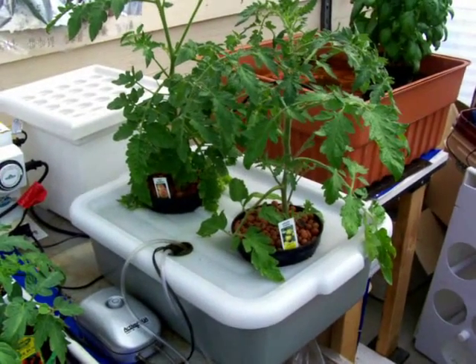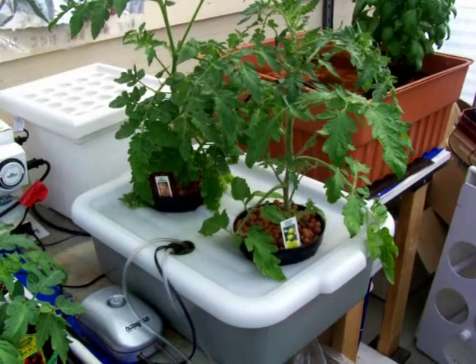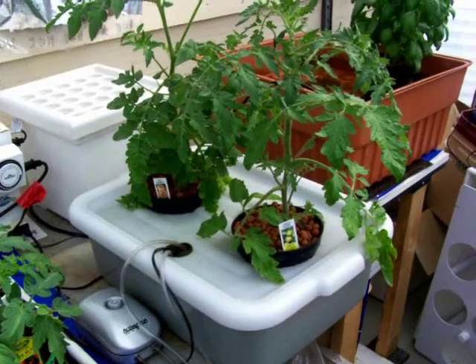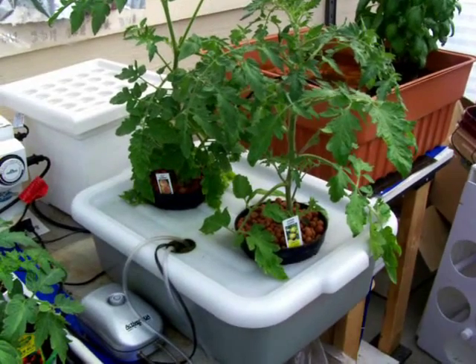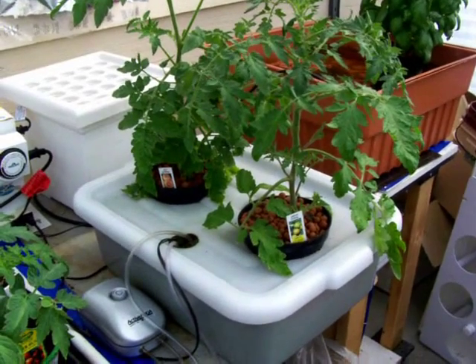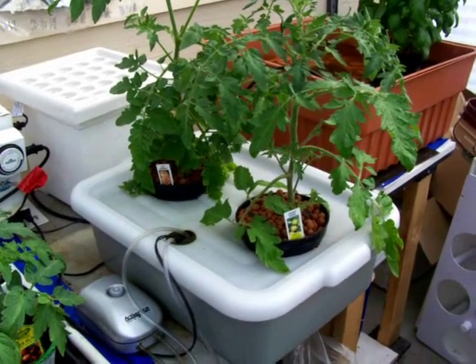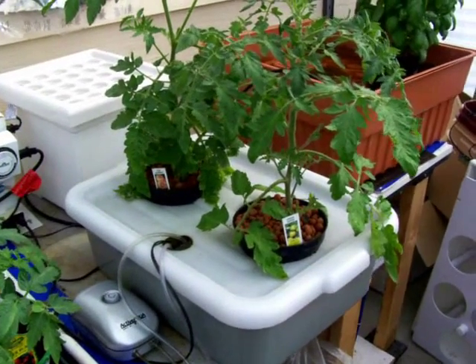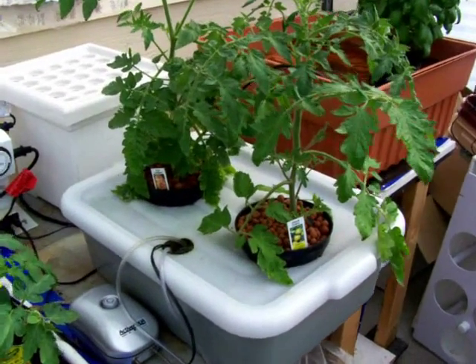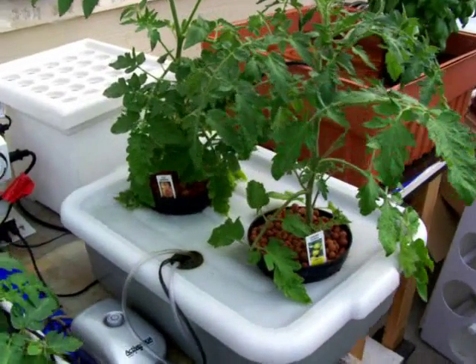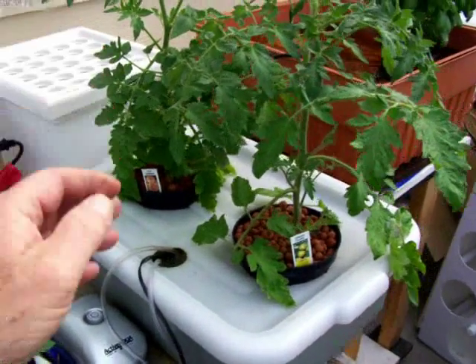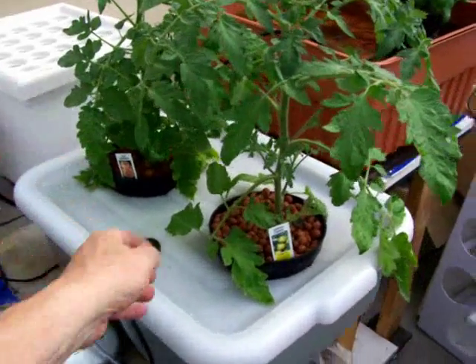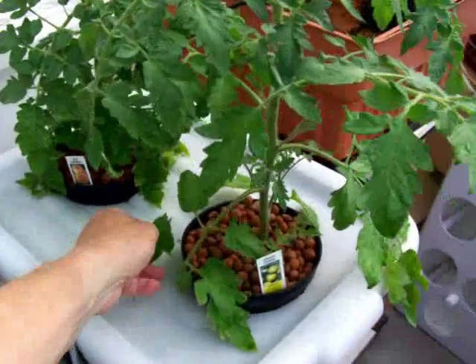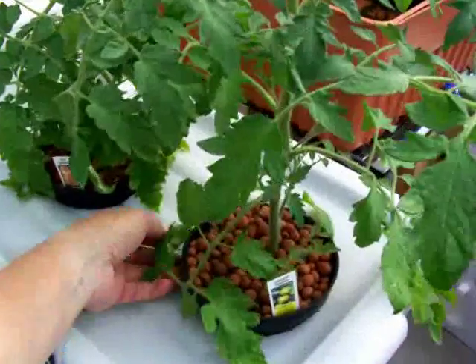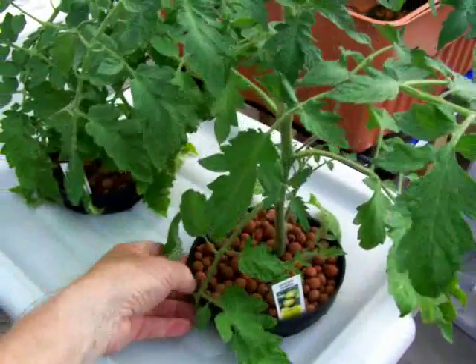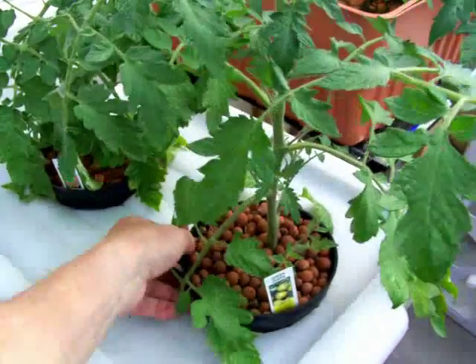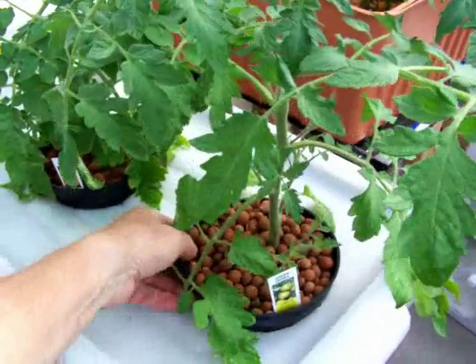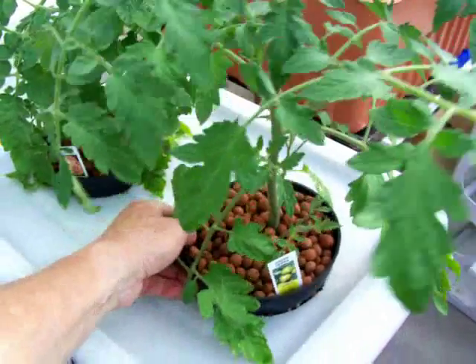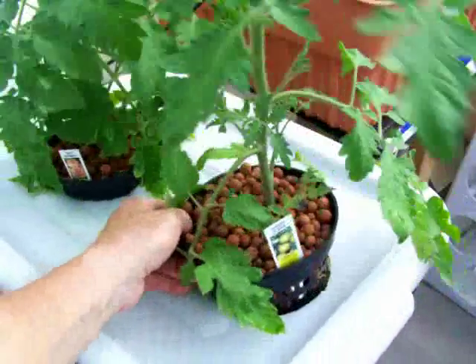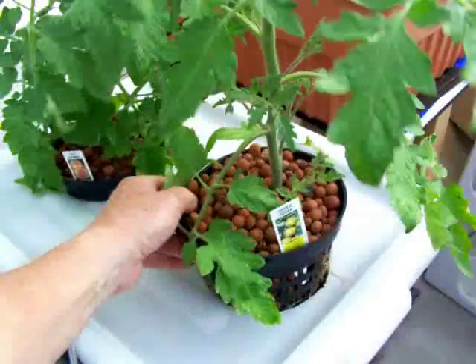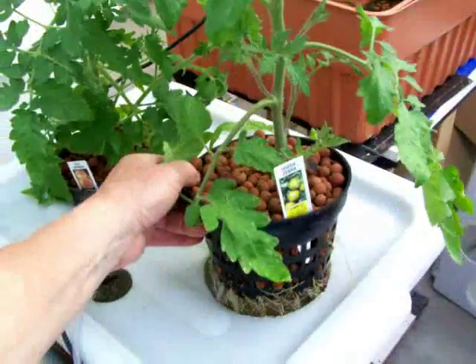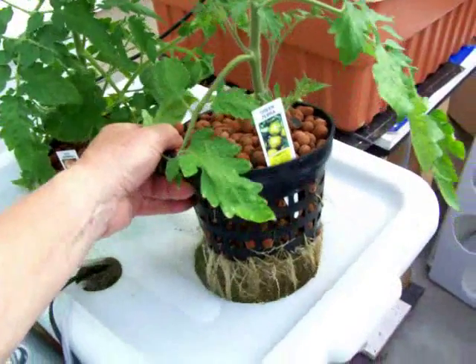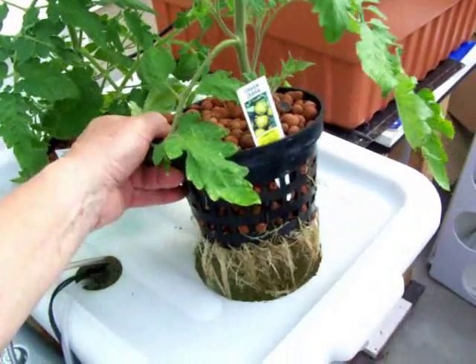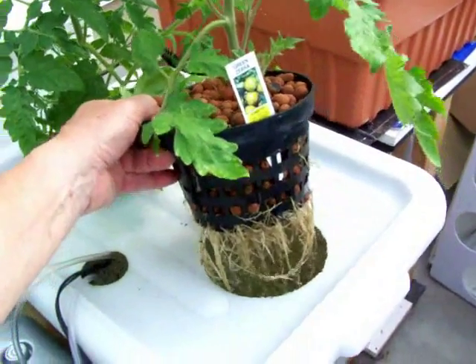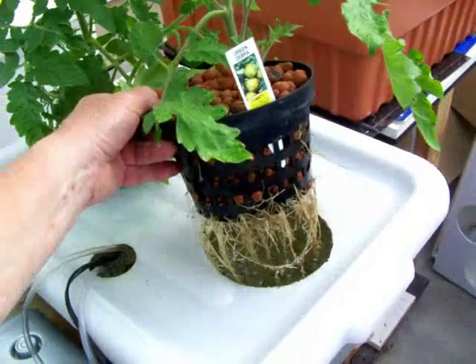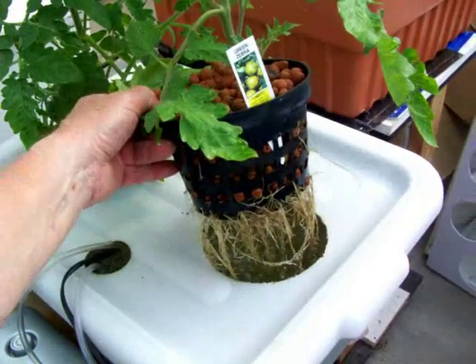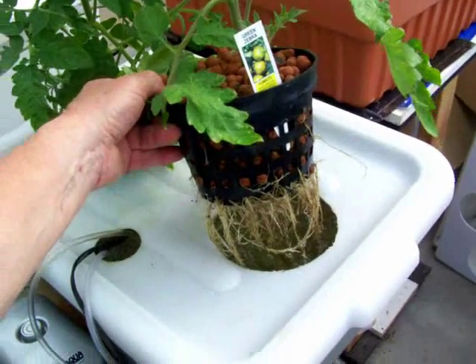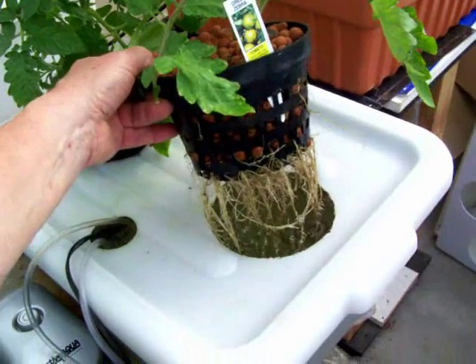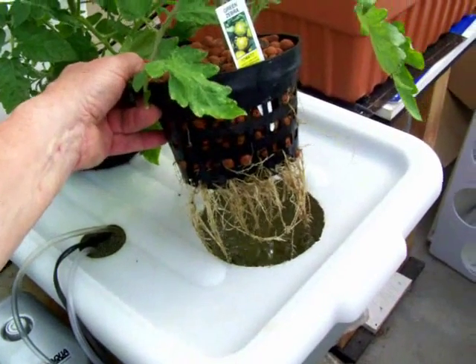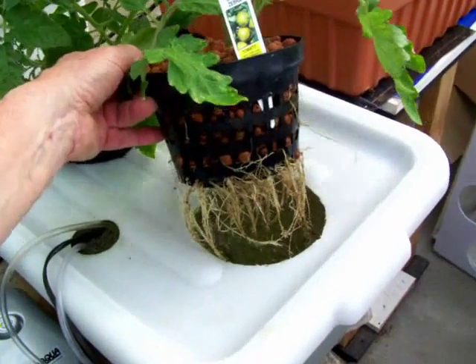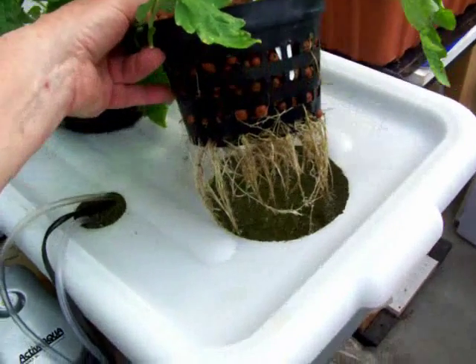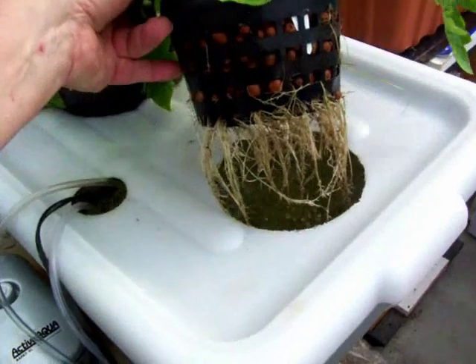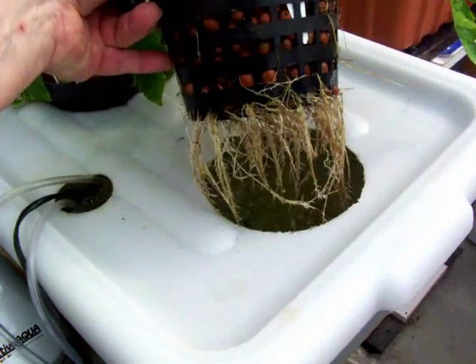Okay, we have one that we've already built. You'll notice the two plants — these are two tomato plants, heirloom tomato plants. They've only been in there about a week and already have all those roots. Pretty incredible.